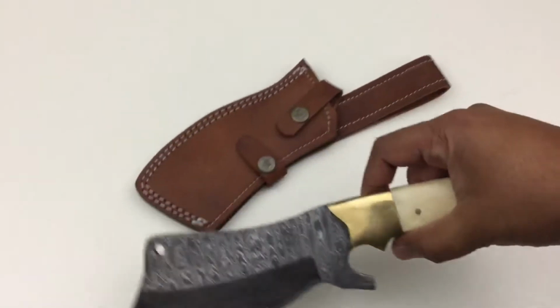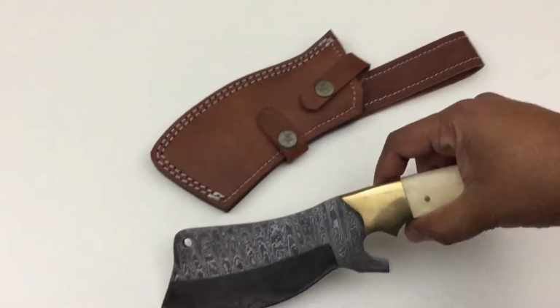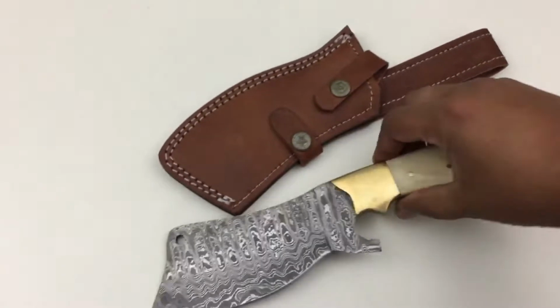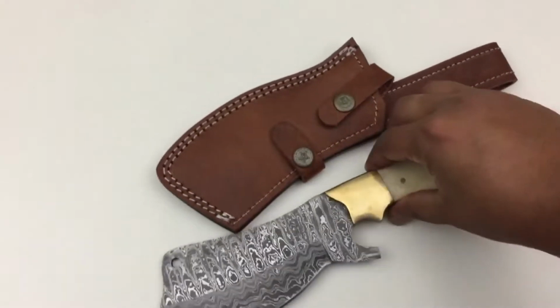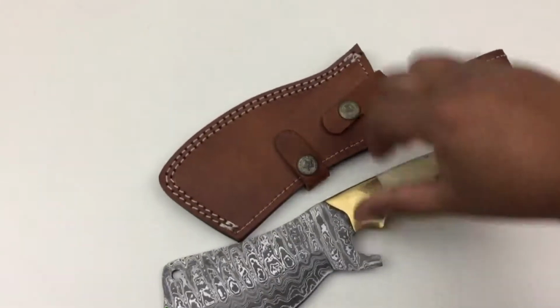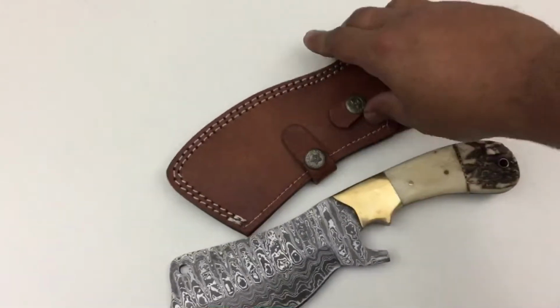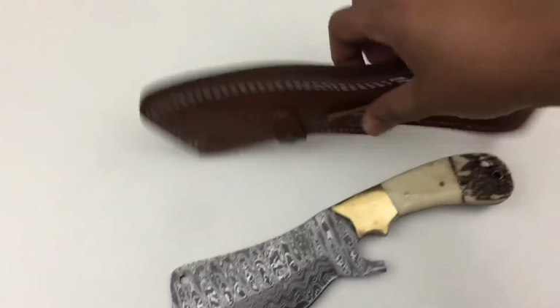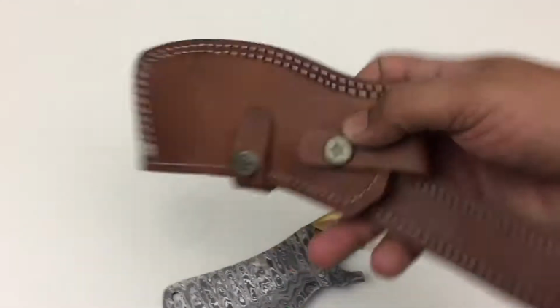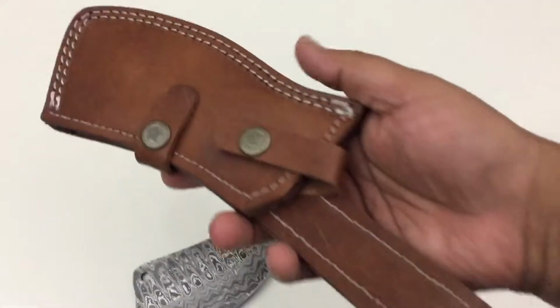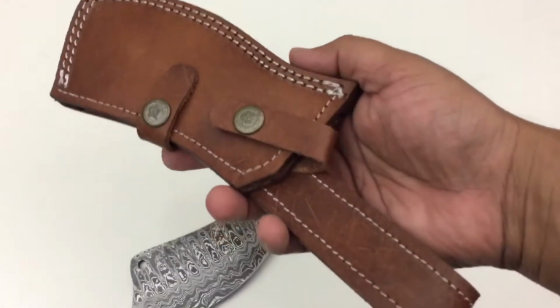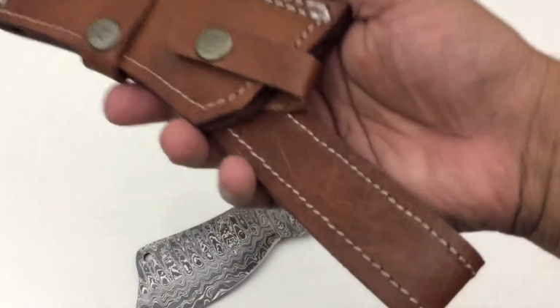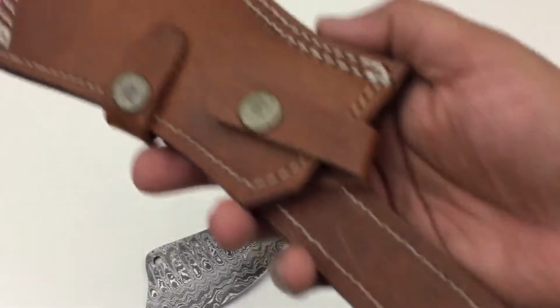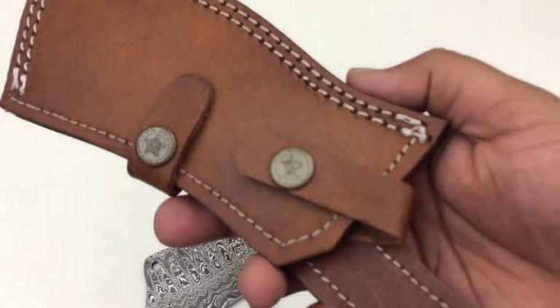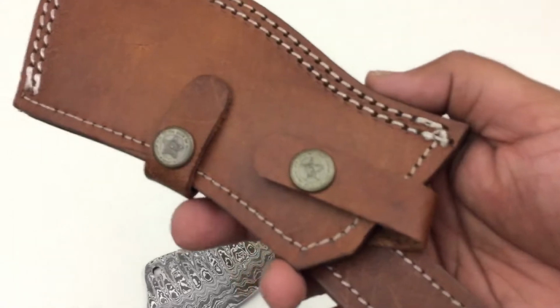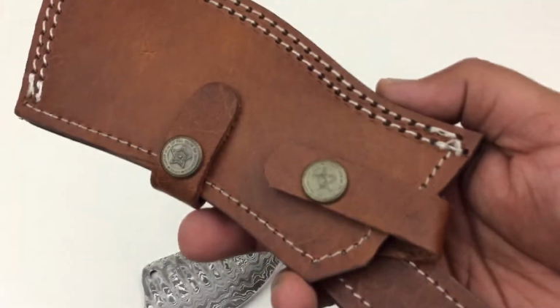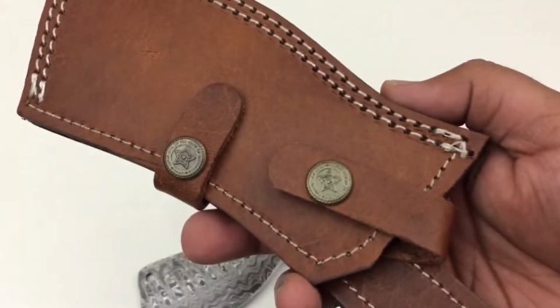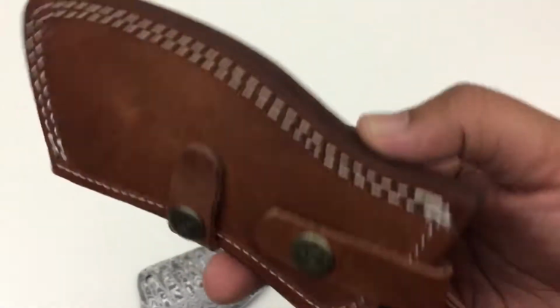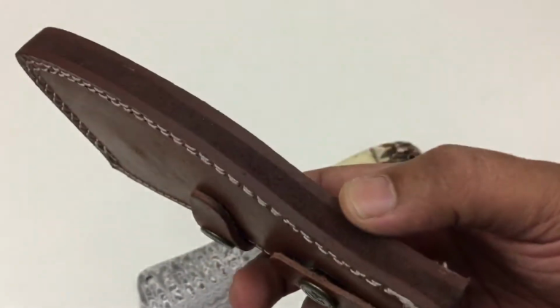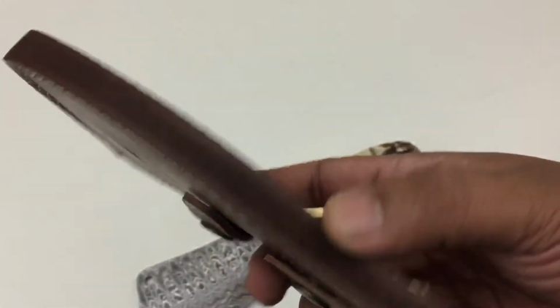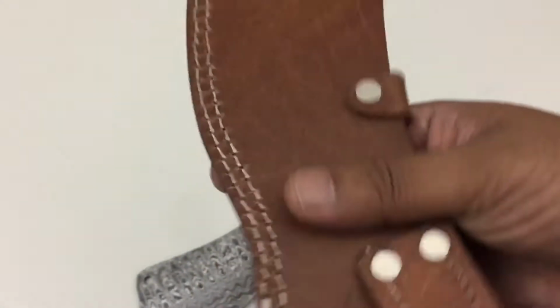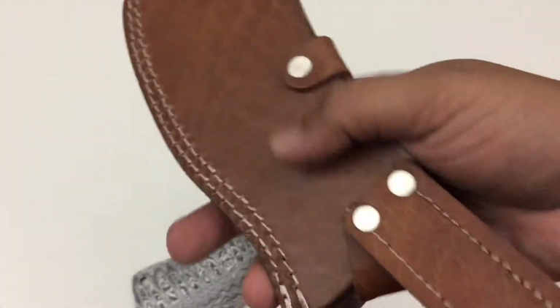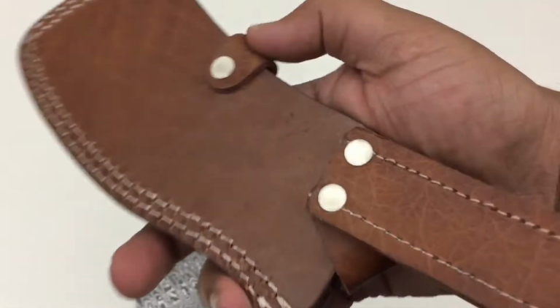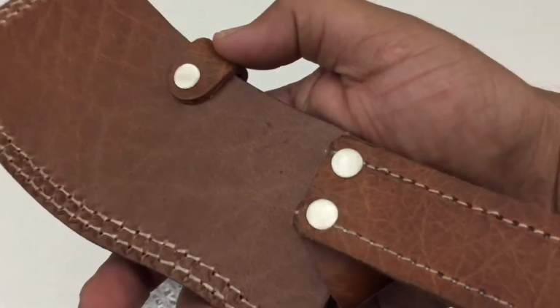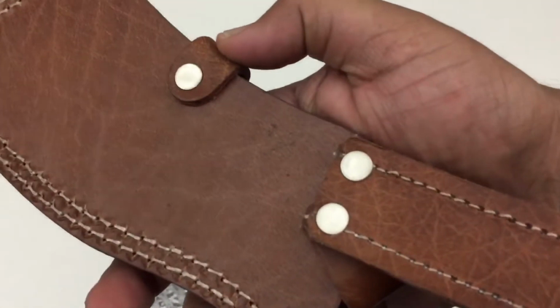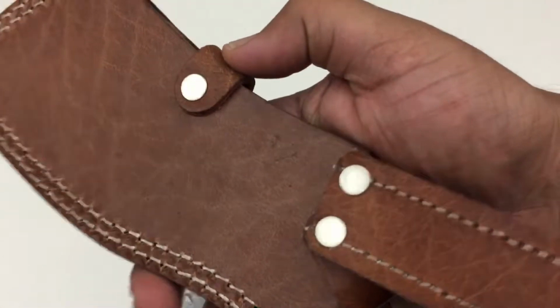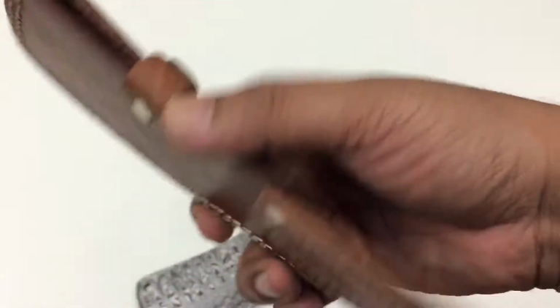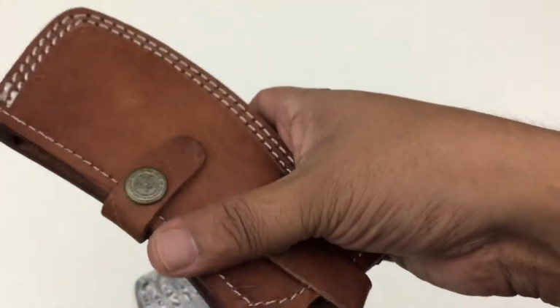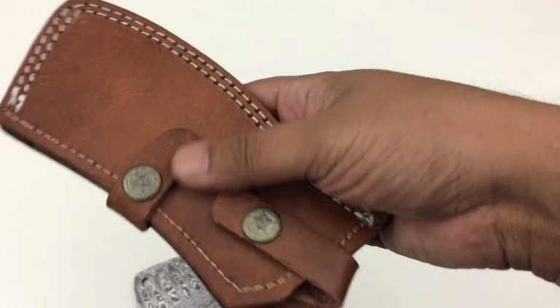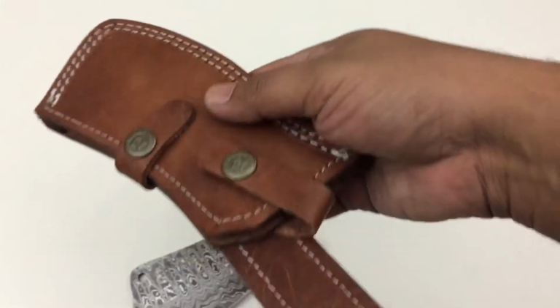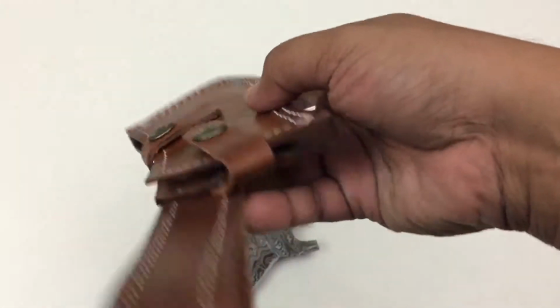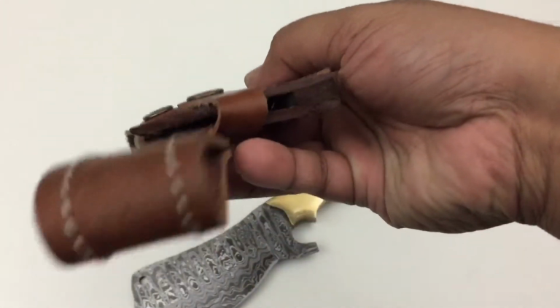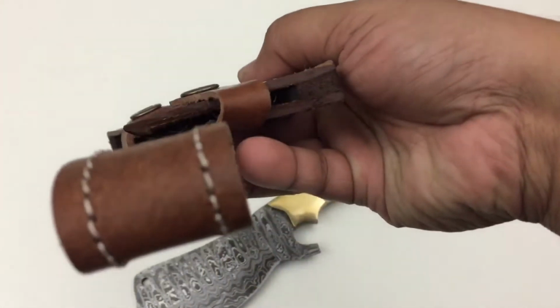The sheath is cowhide leather. It has two buttons, it's double-stitched all around, and it has a dangler side. So there you have it, guys — thank you very much for watching this video.